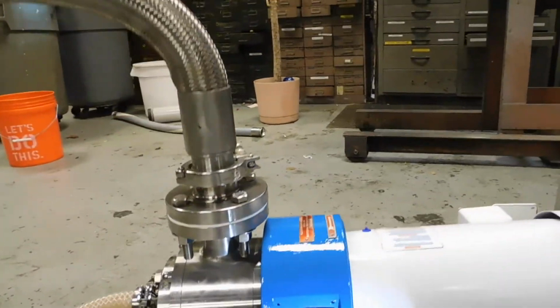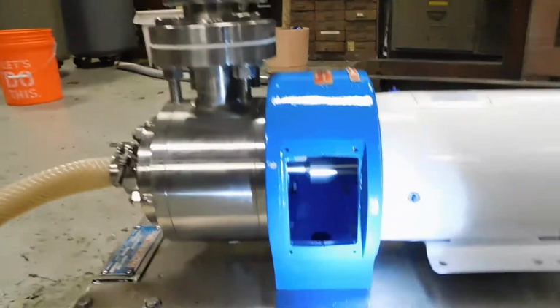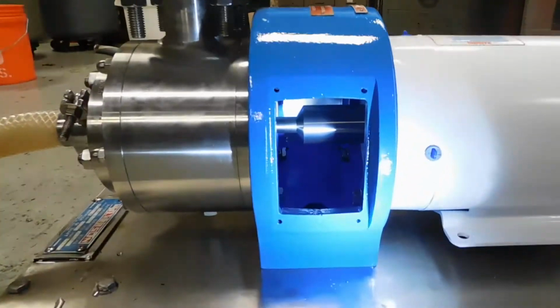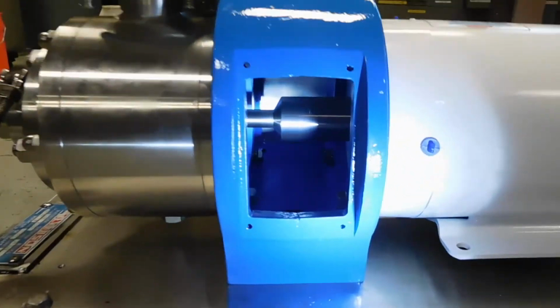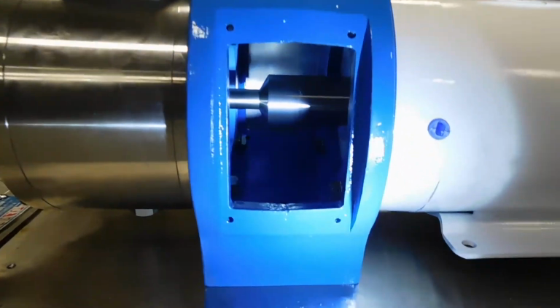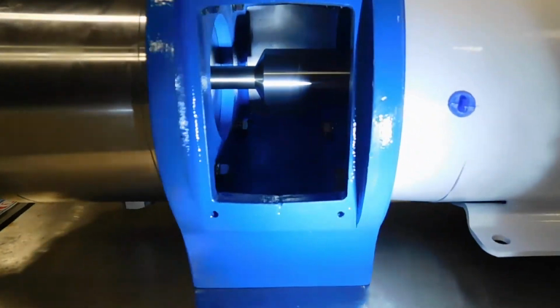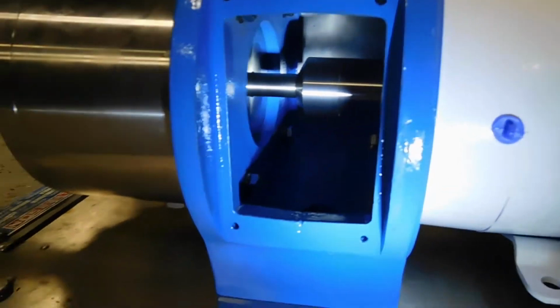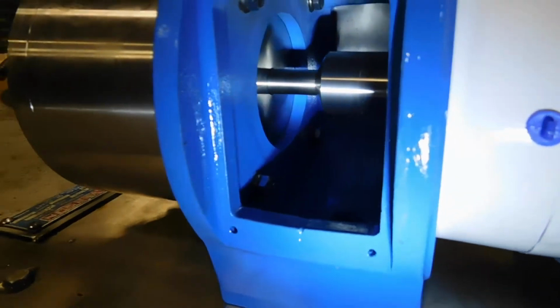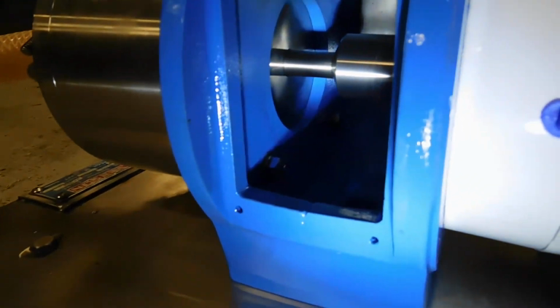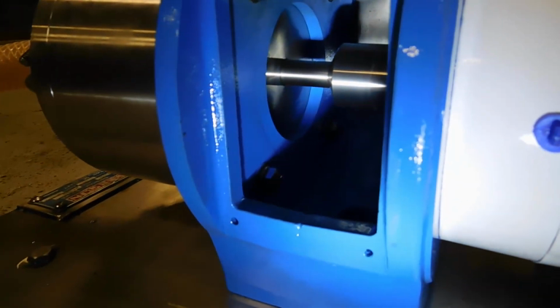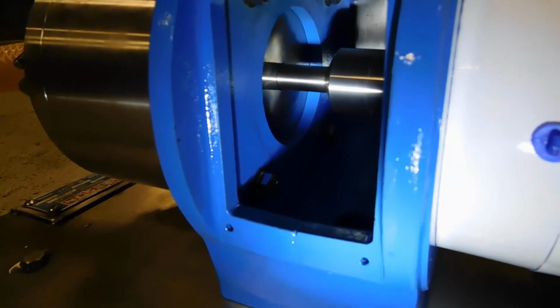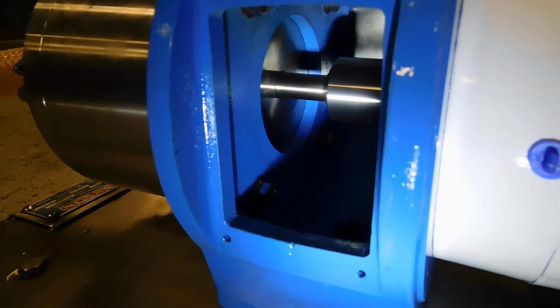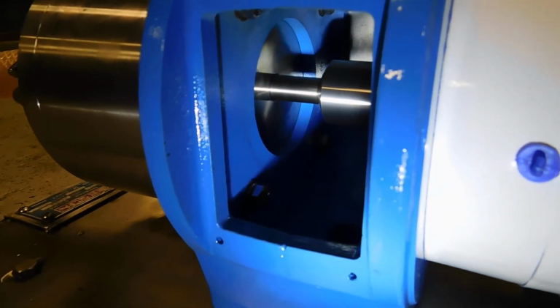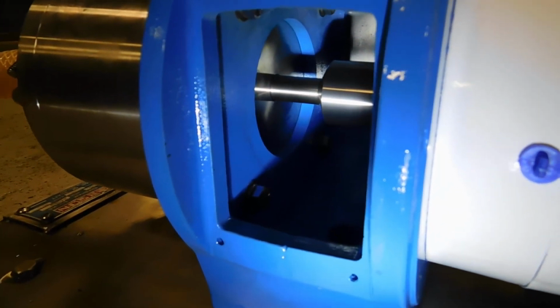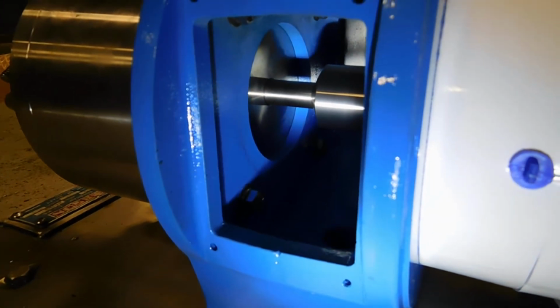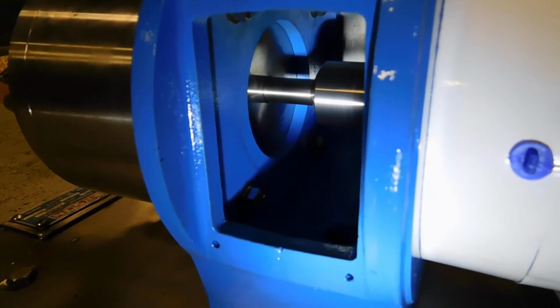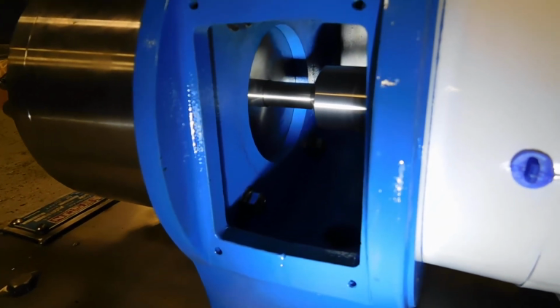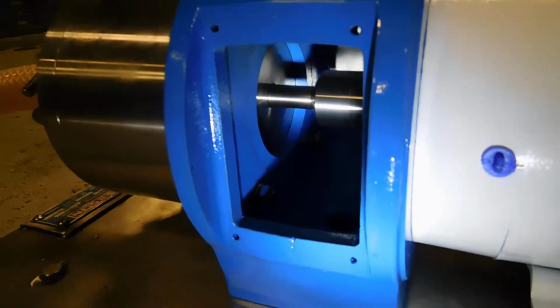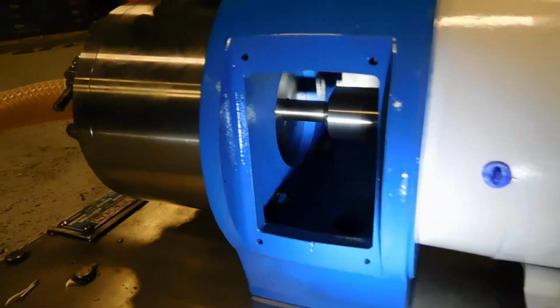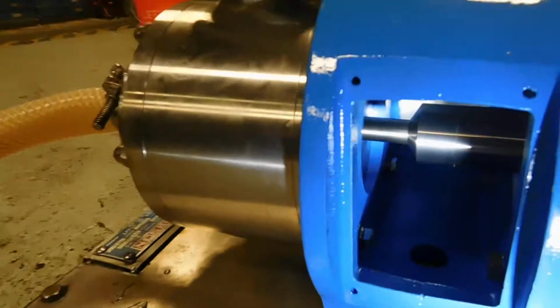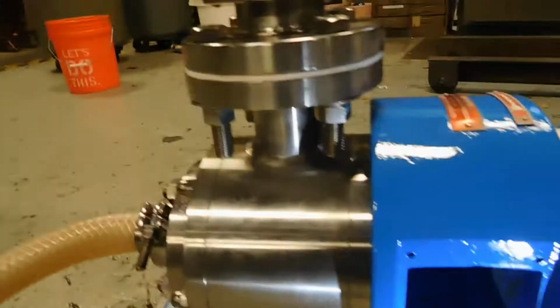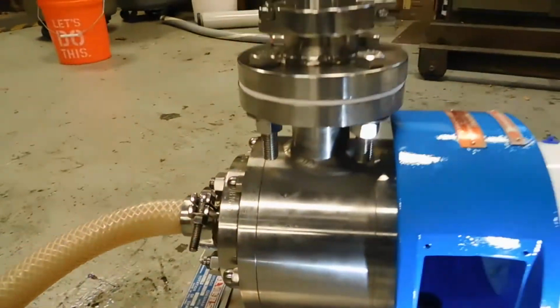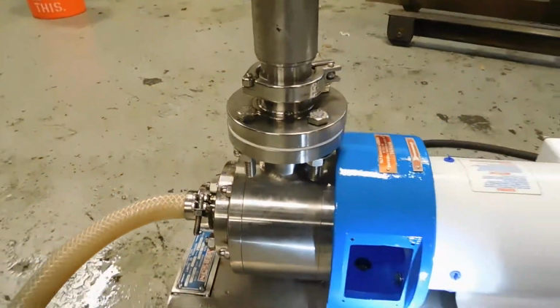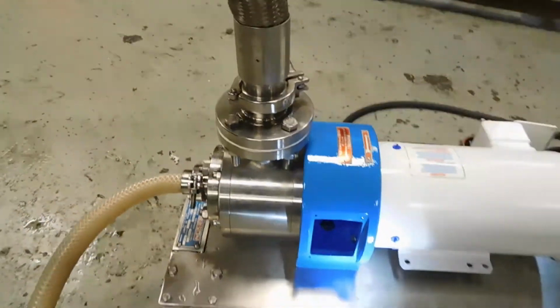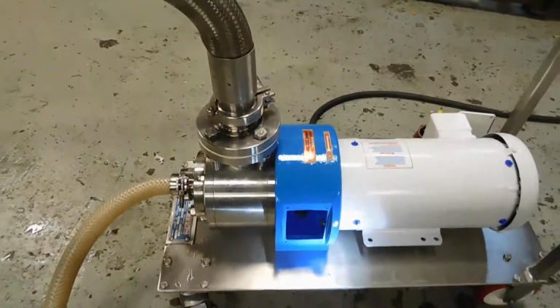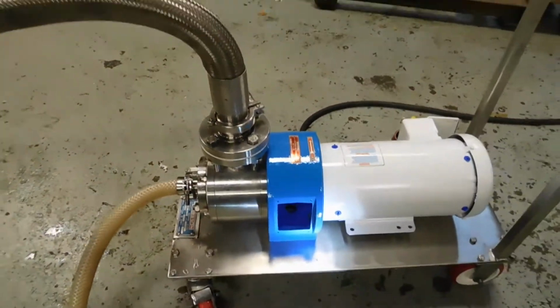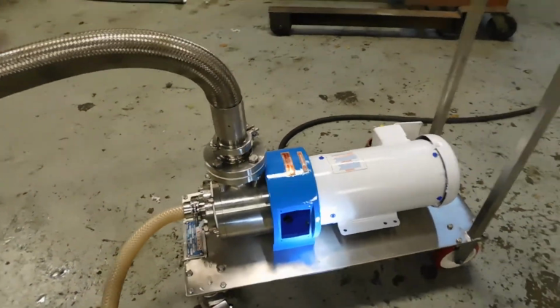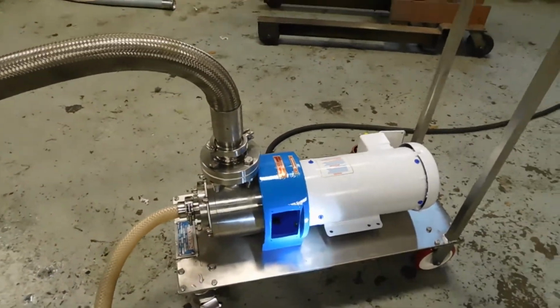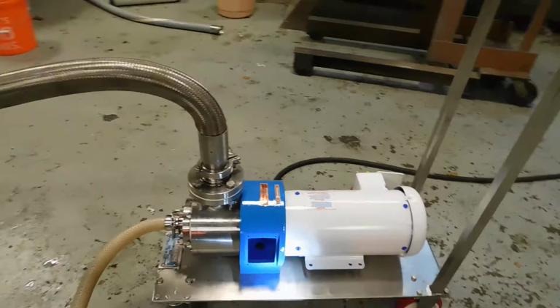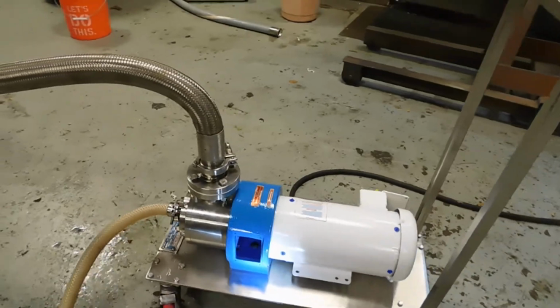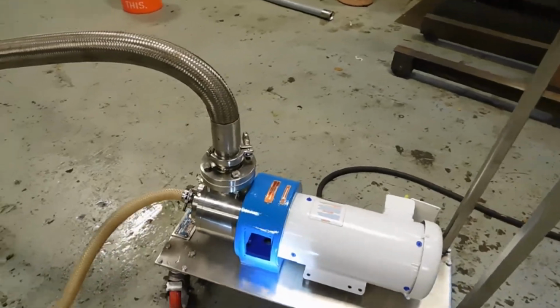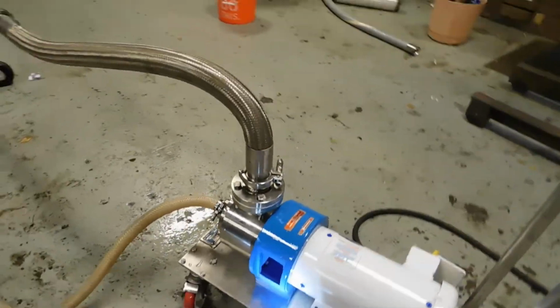You want to make sure that the seal looks good. As you can see, there's no dripping — nice clean housing. The unit originally came from the factory with flange connections, which we've converted to a tri-clamp connection.